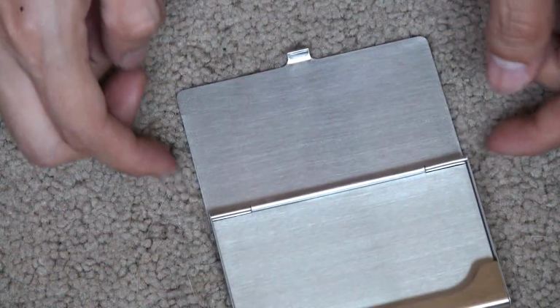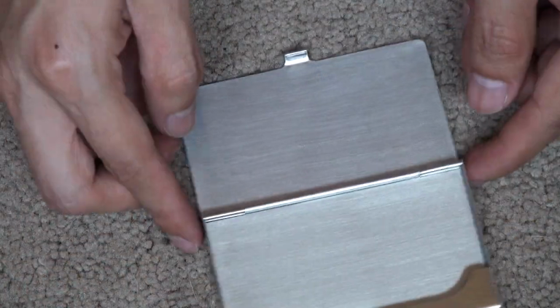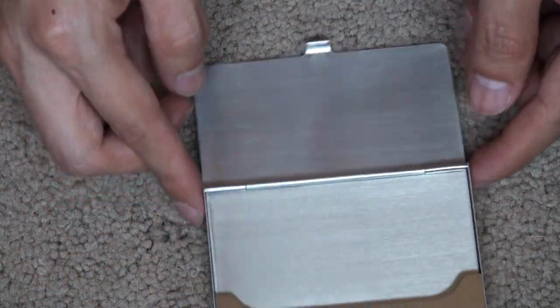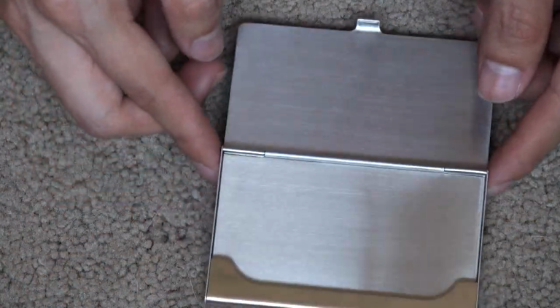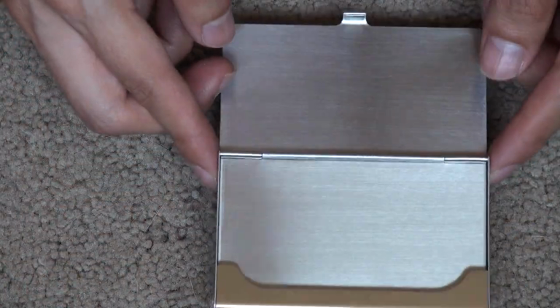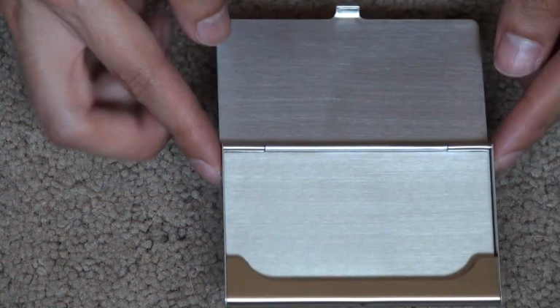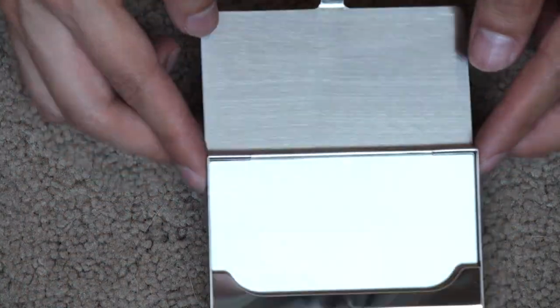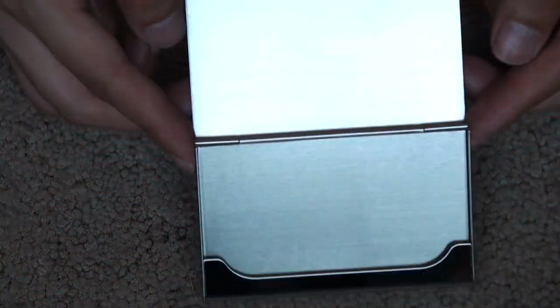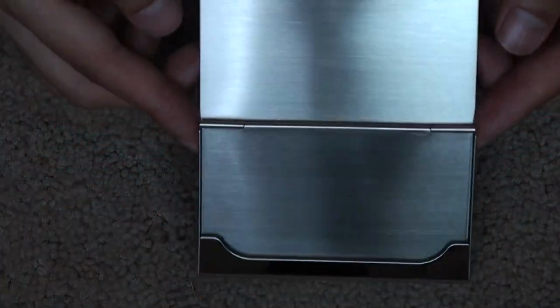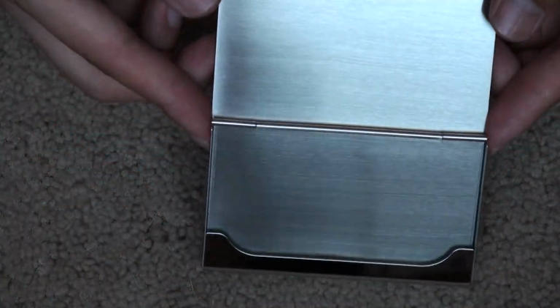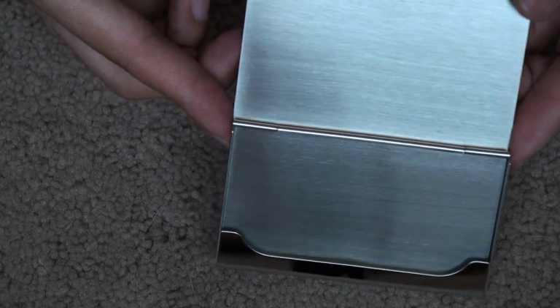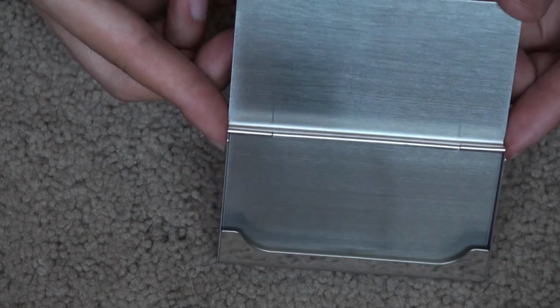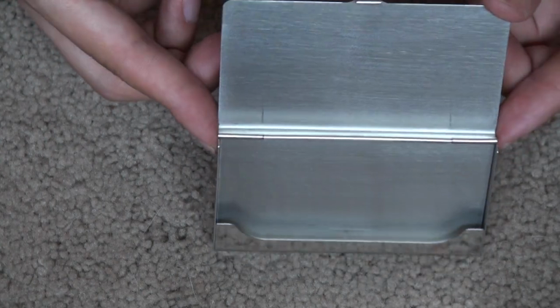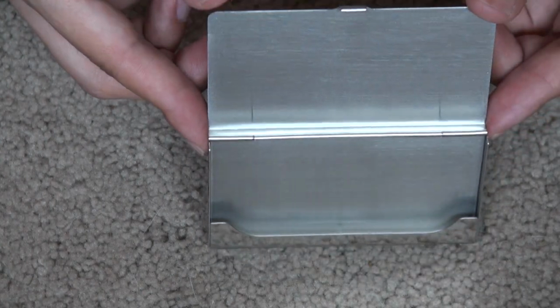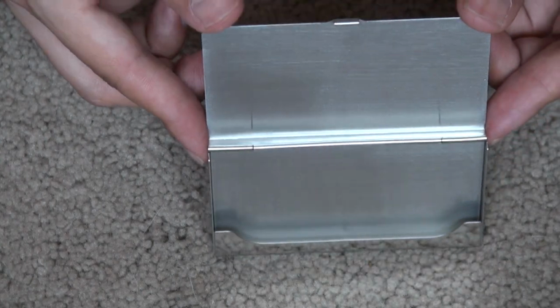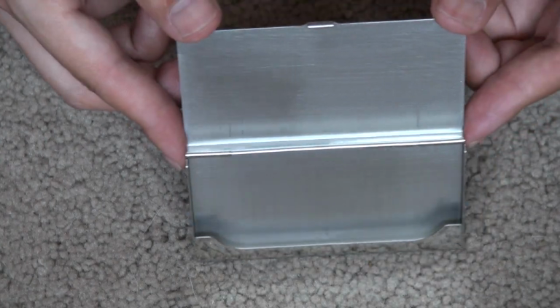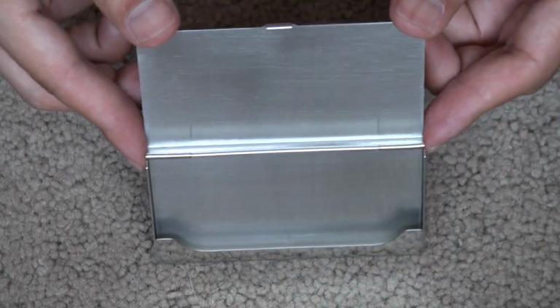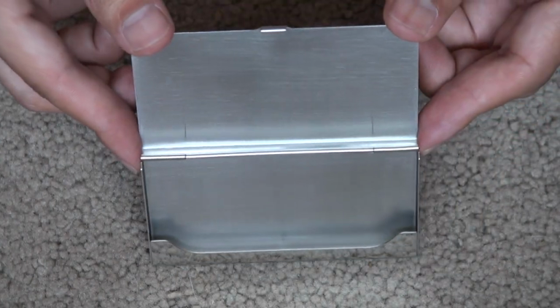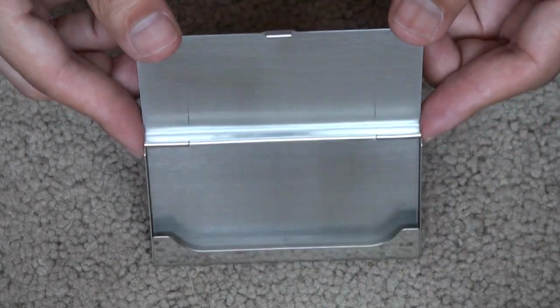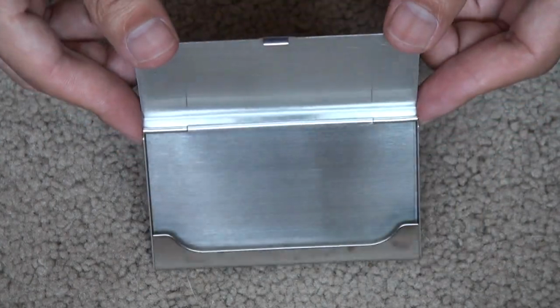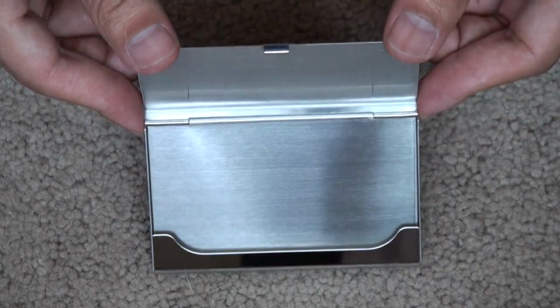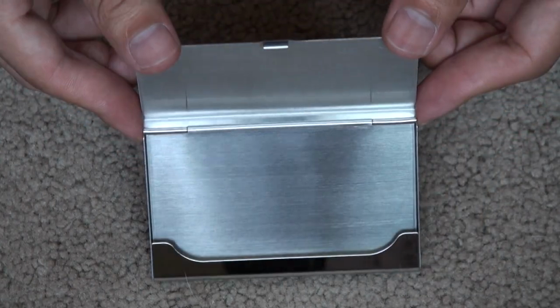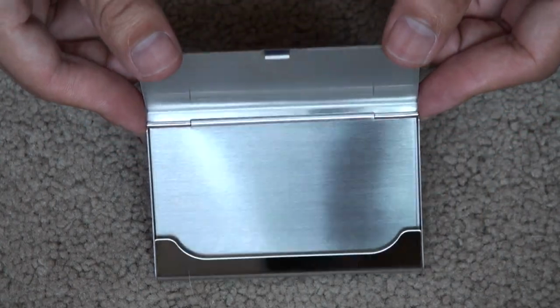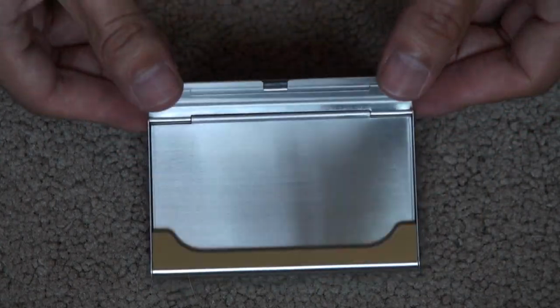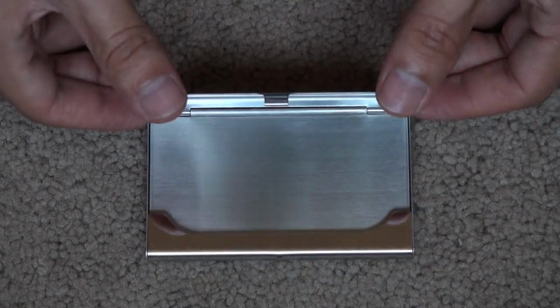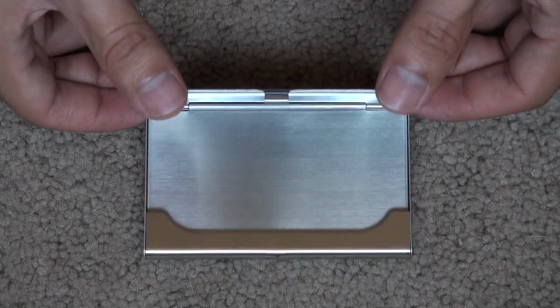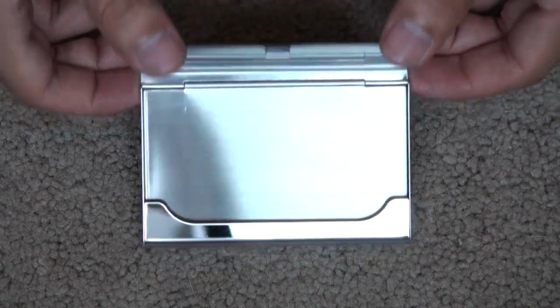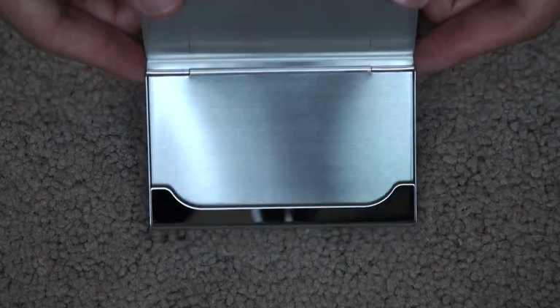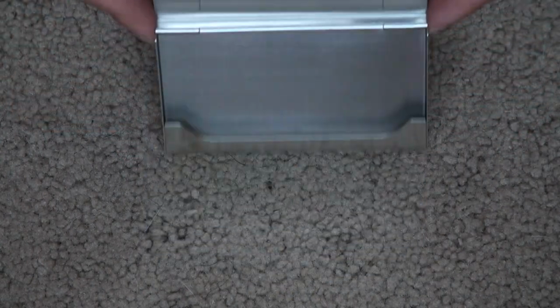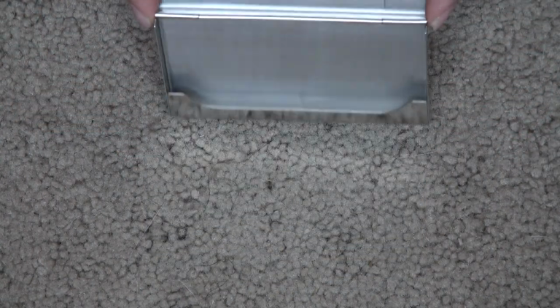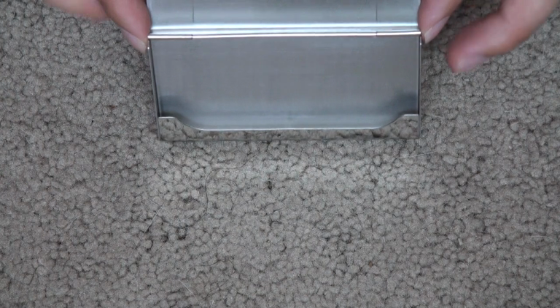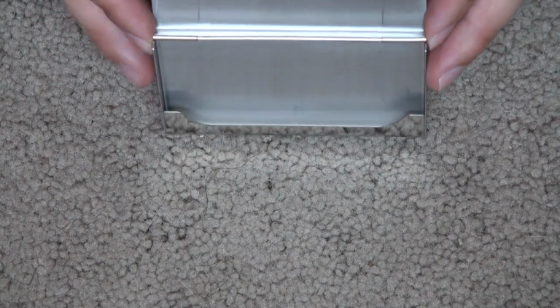Possibly more — it depends on the thickness of the card. Some are thicker, some are thinner, so the thinner the card, the more you can fit. Mine are average thickness so they do fit. I'm going to try how many I can put in there just to see how it stacks up.